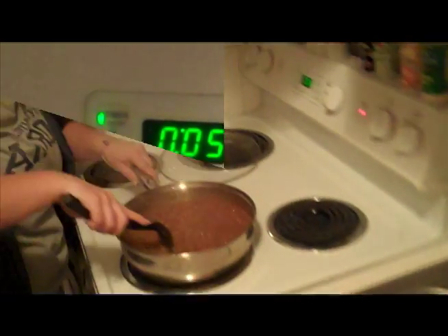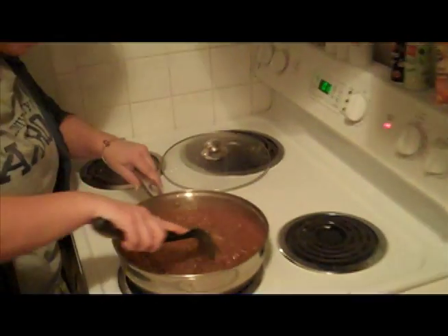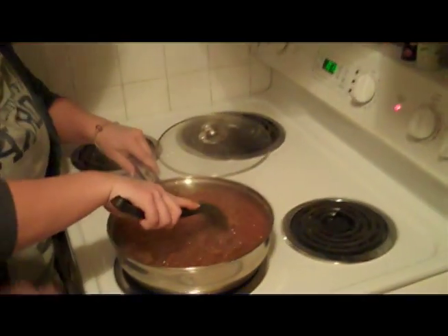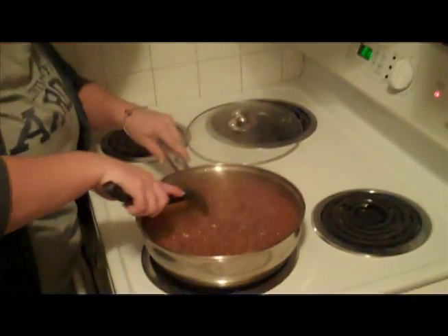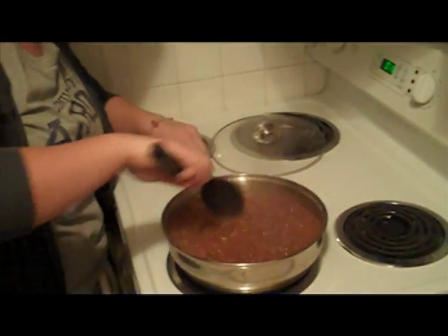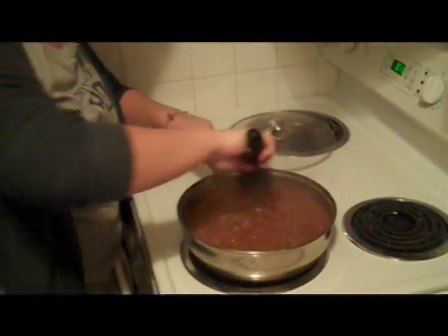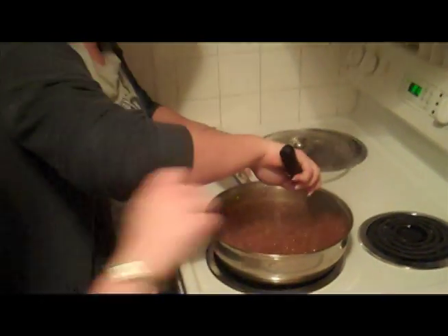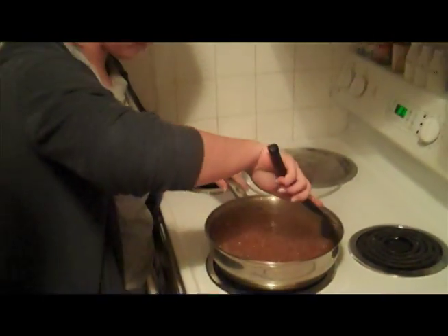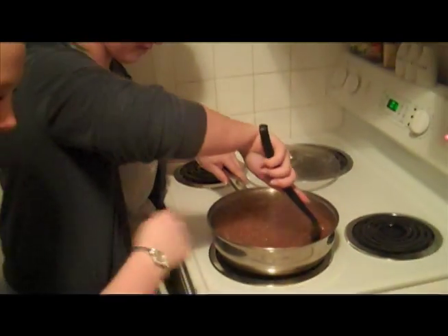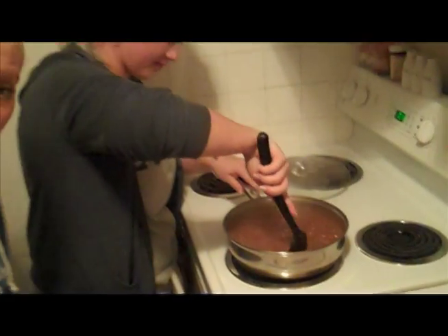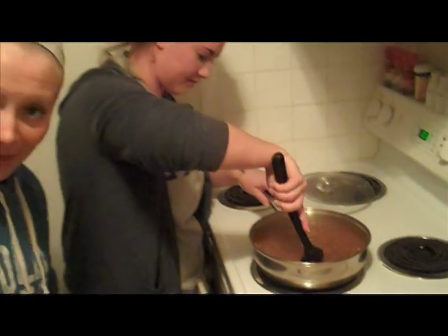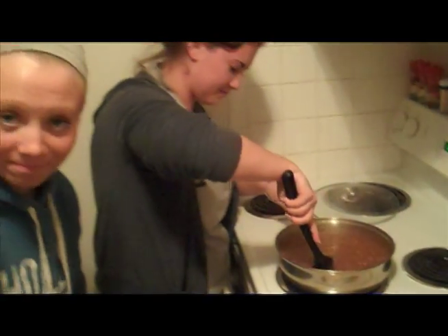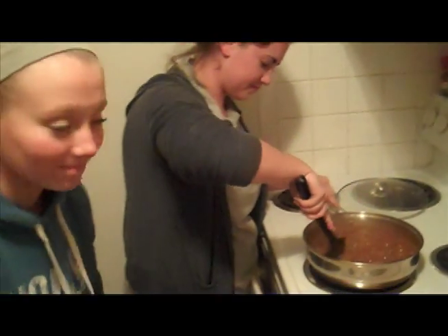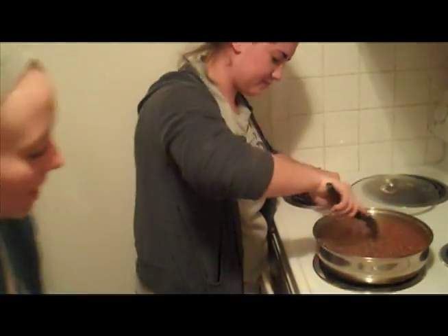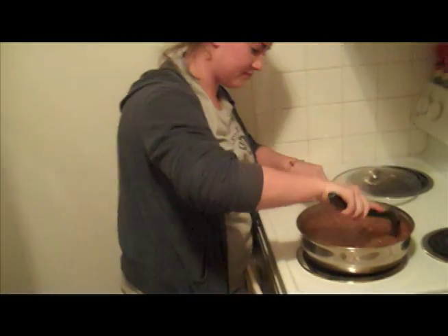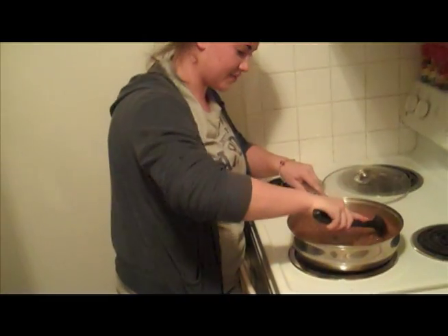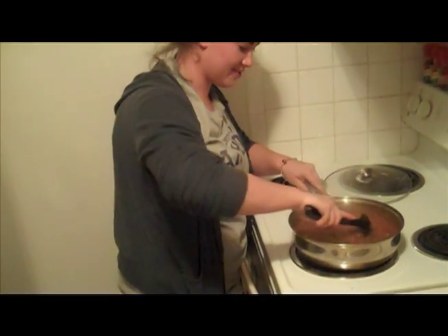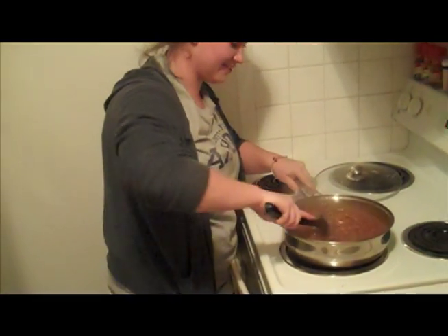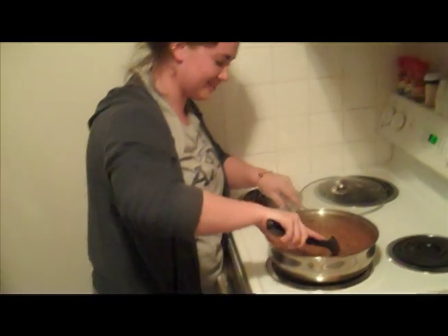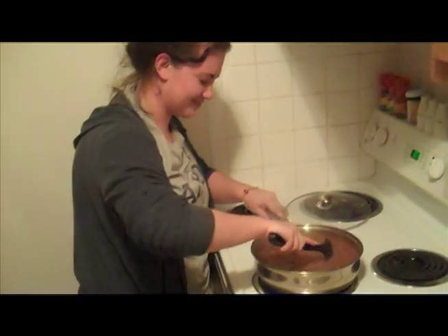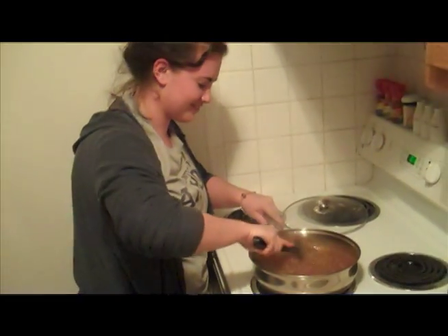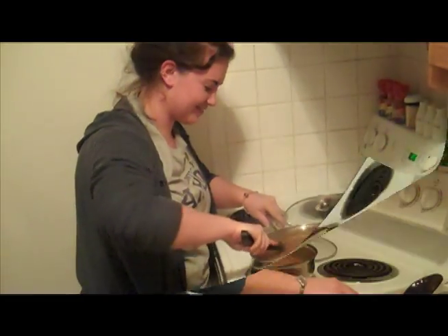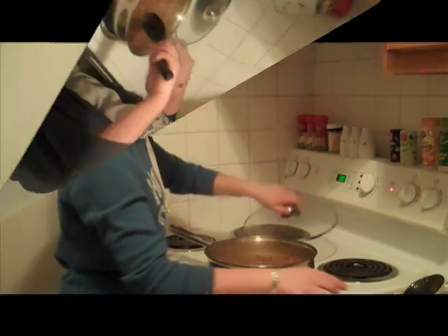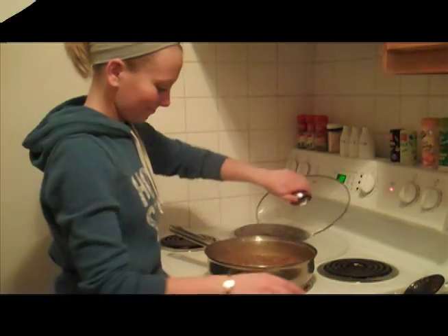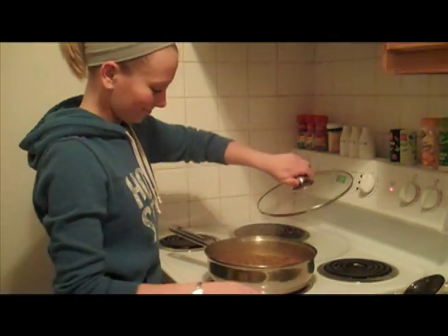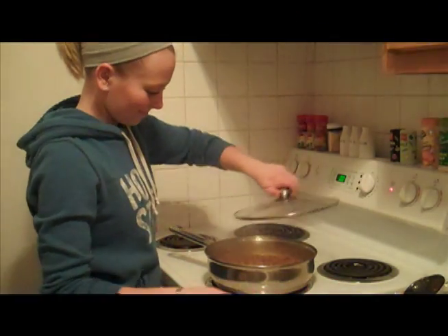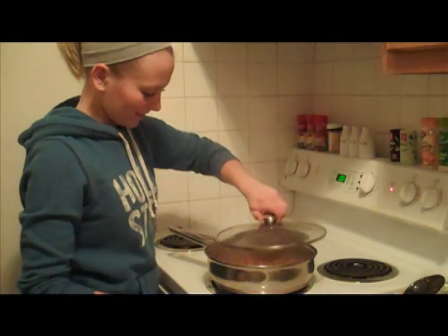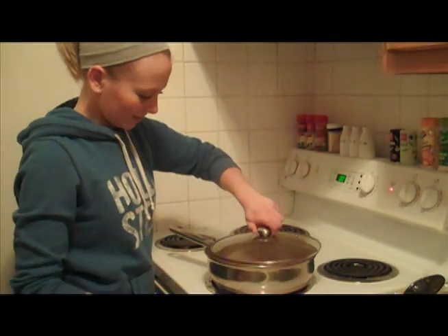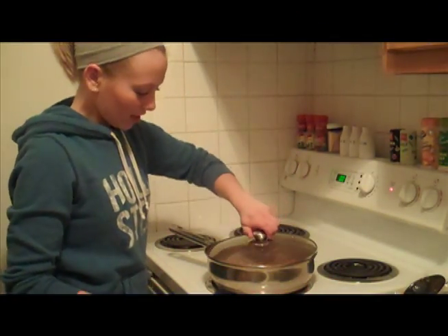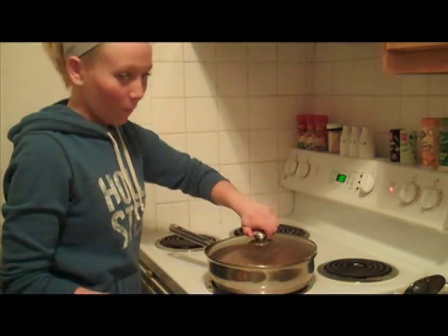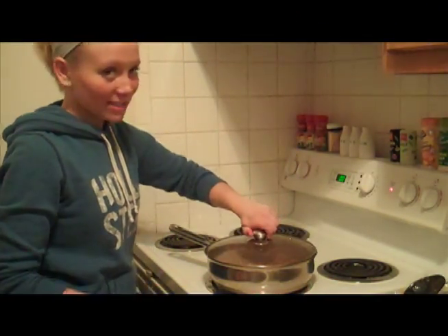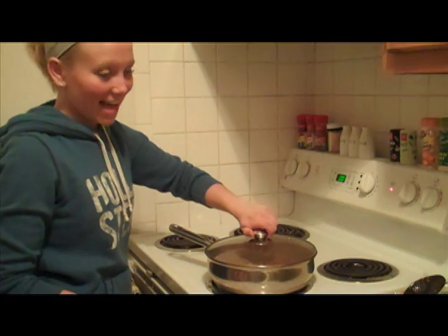It sticks a little bit. Don't worry about it, just keep stirring. Almost done.